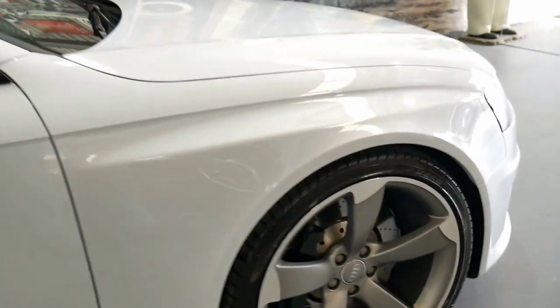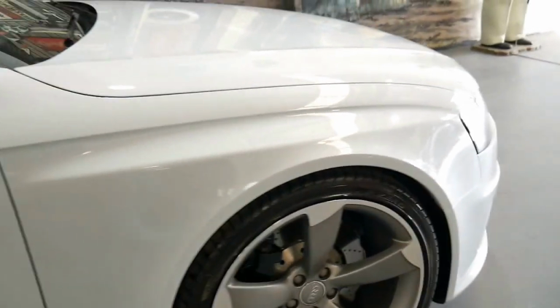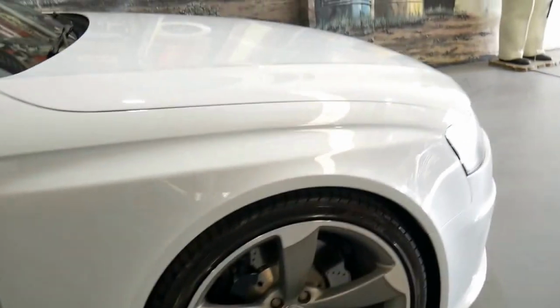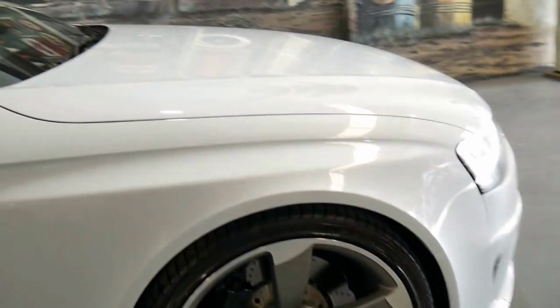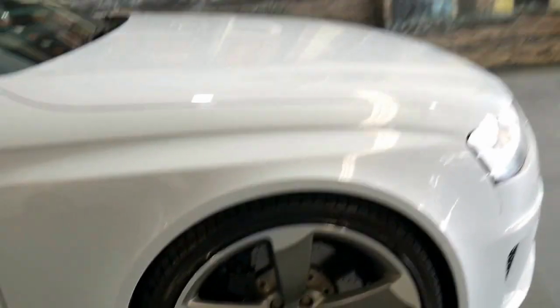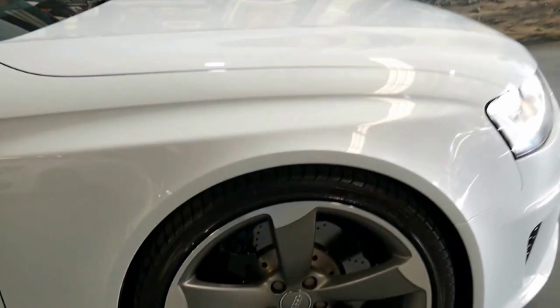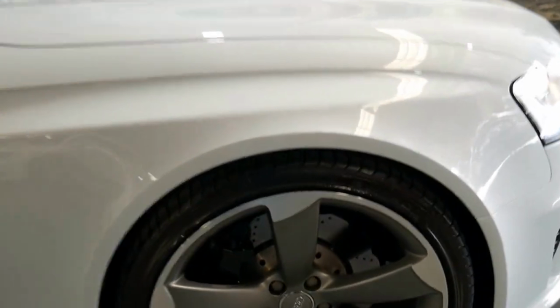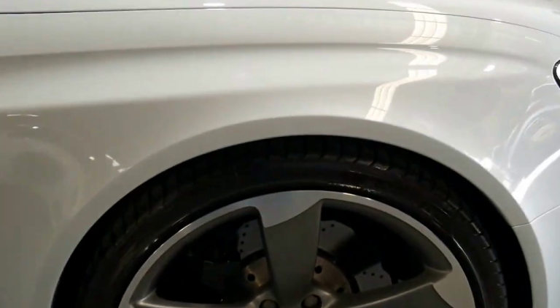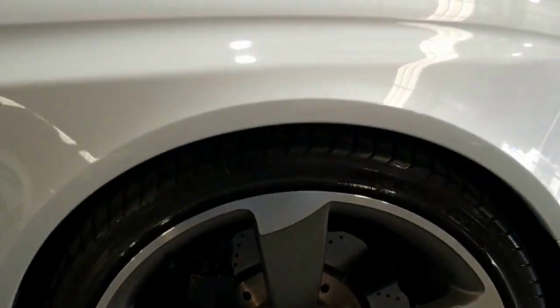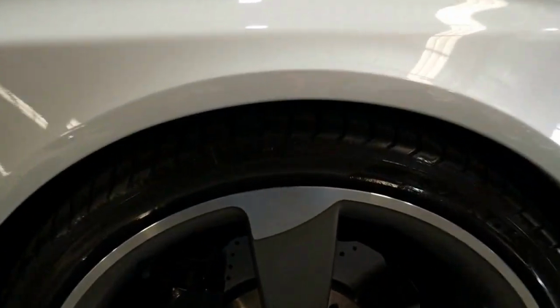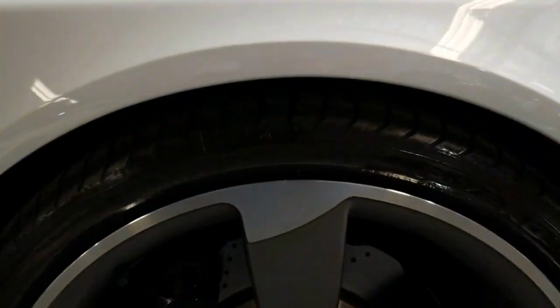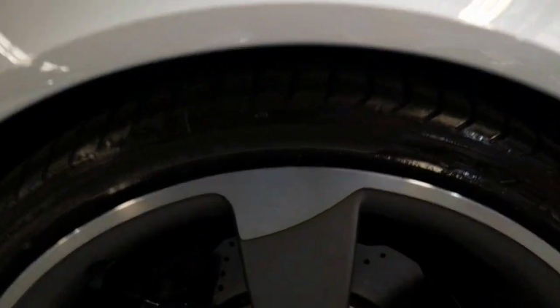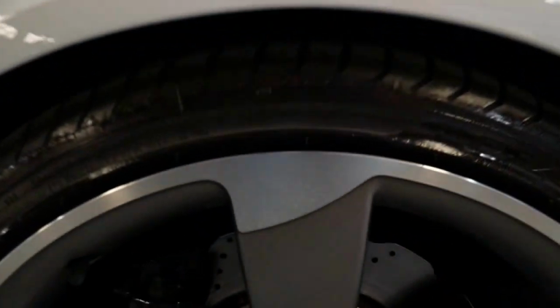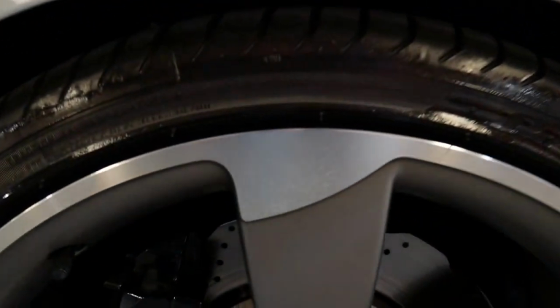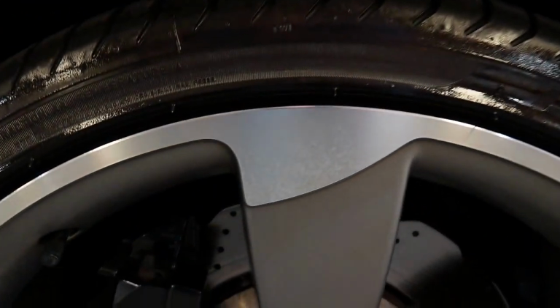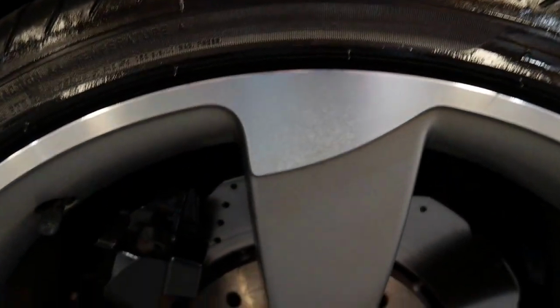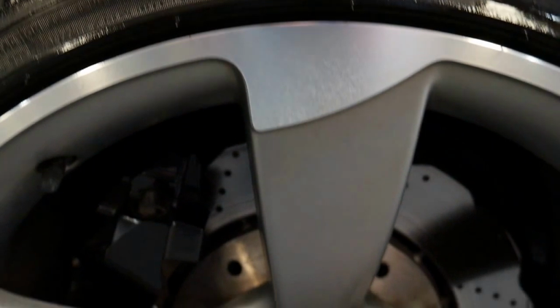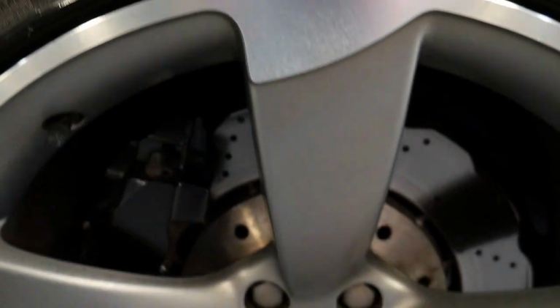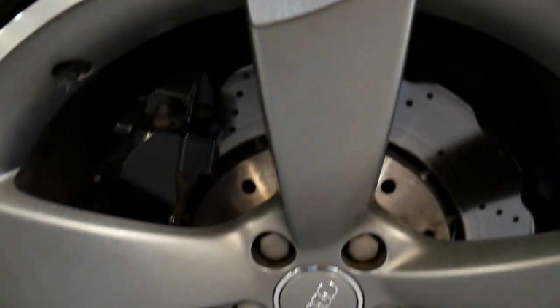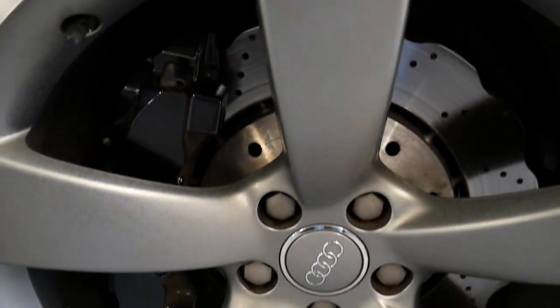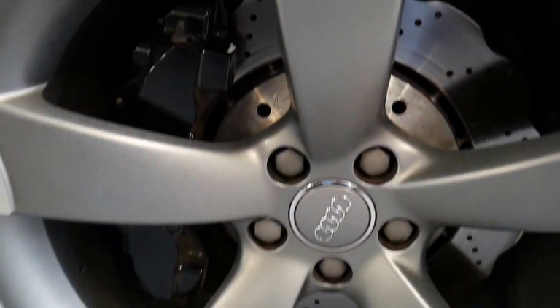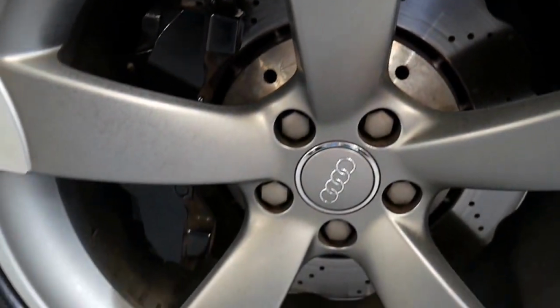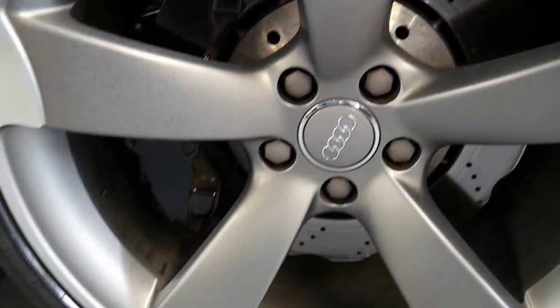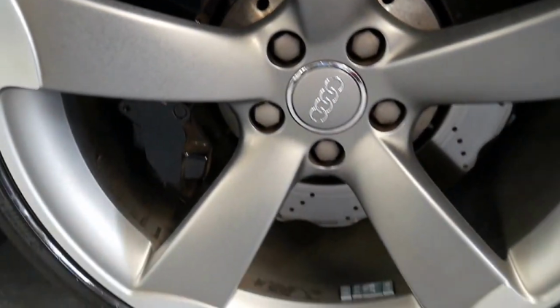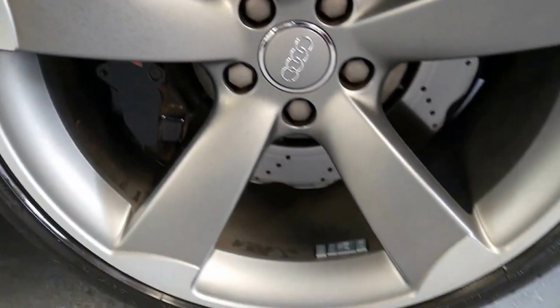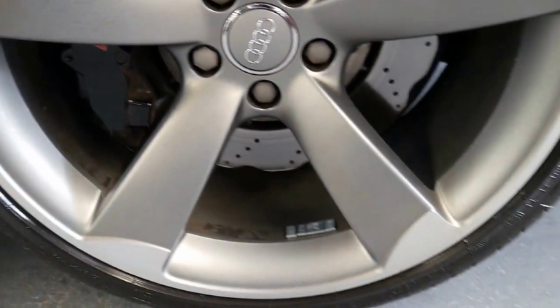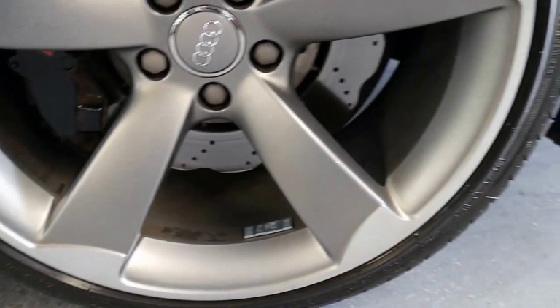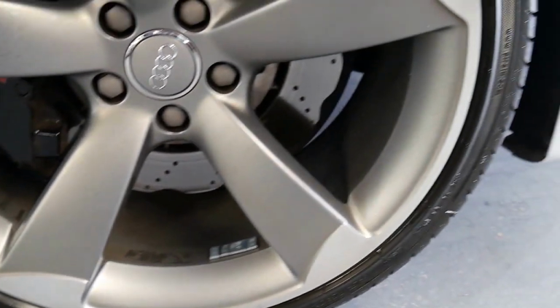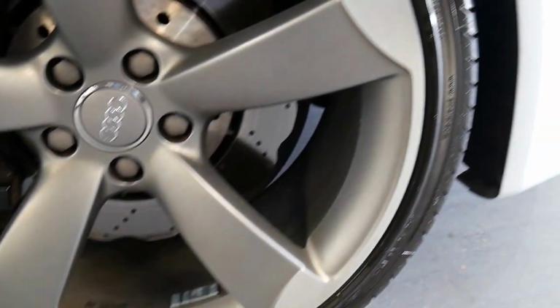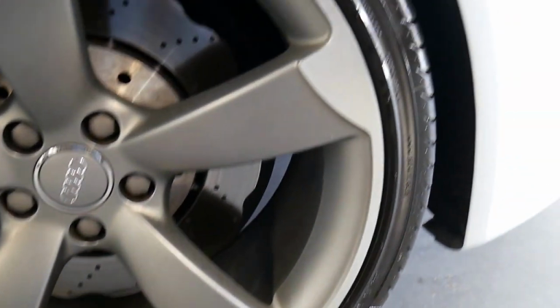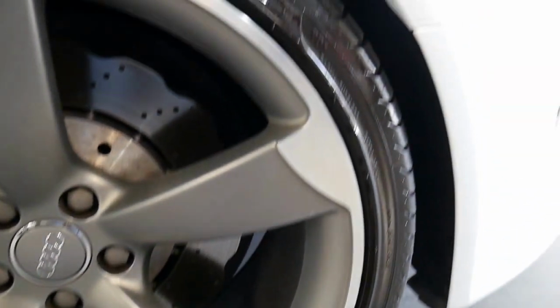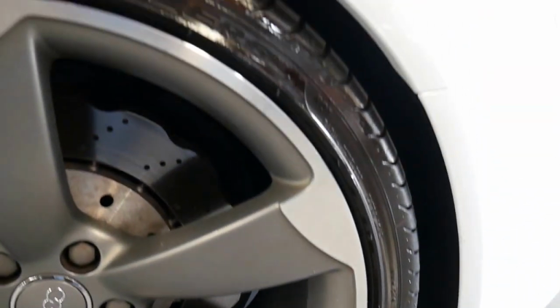But even on the video you can see that the wheels all look like new. The brakes, the tyres — all in excellent condition.